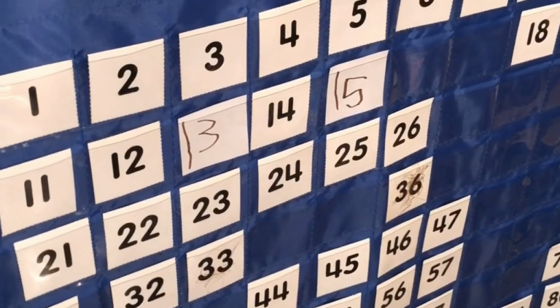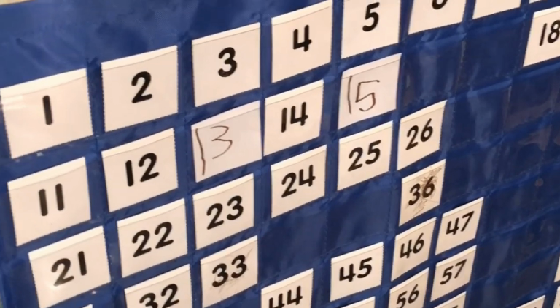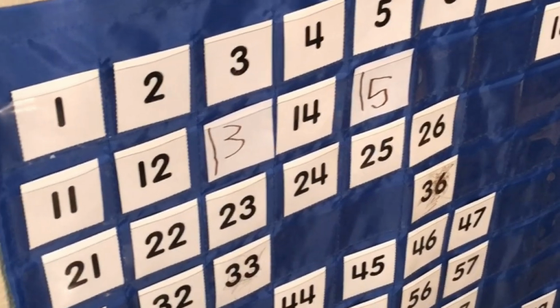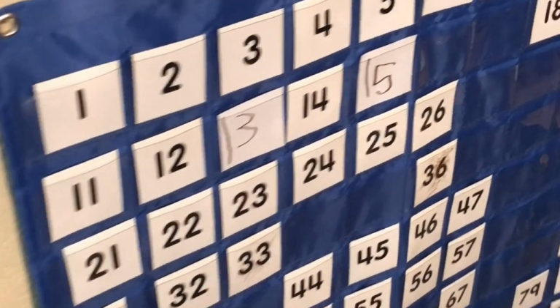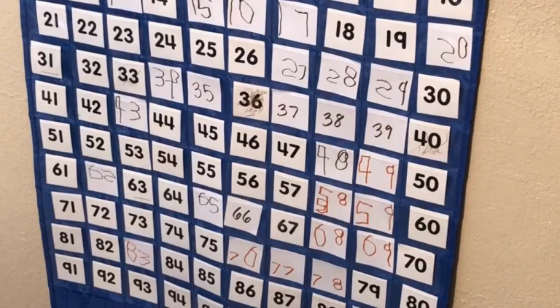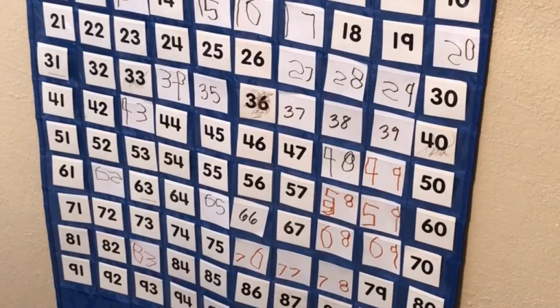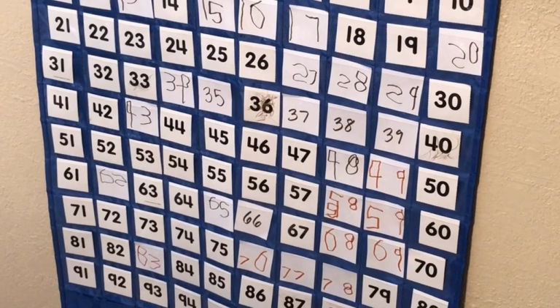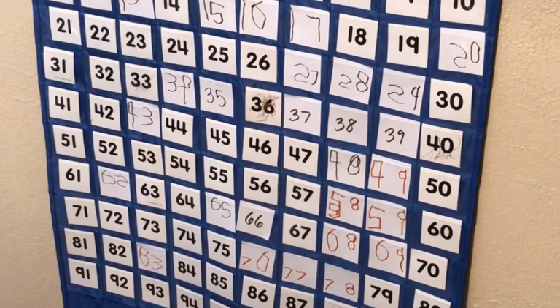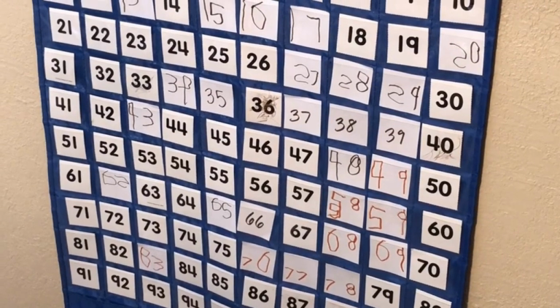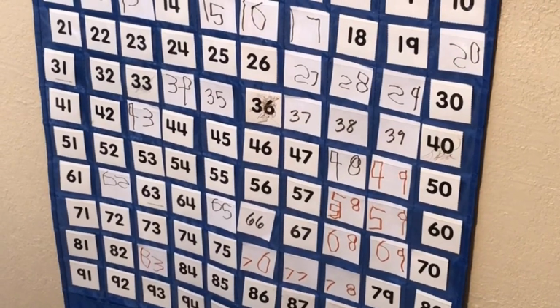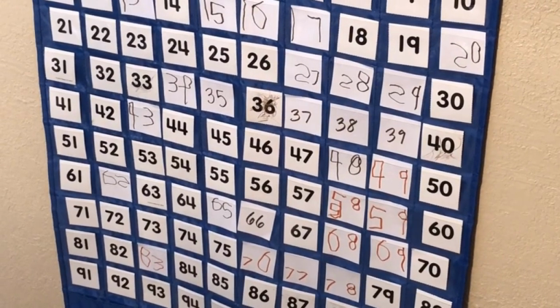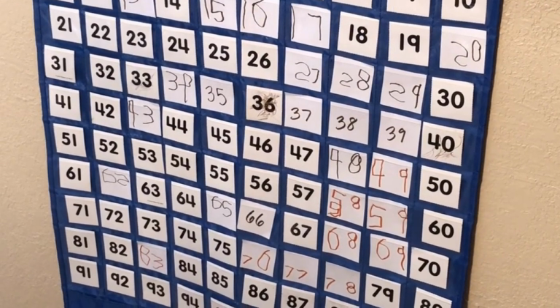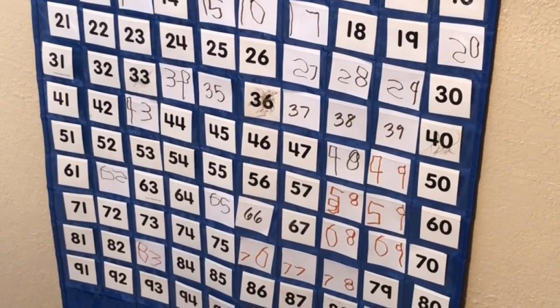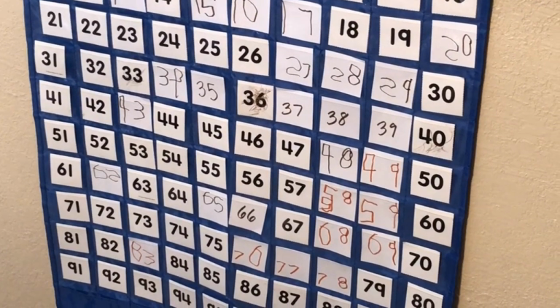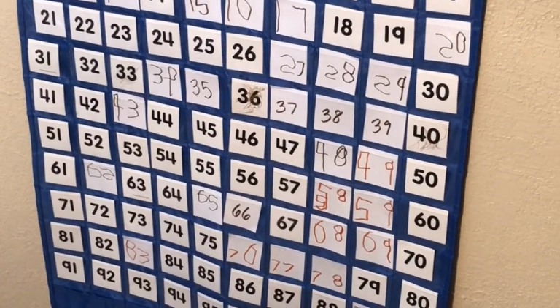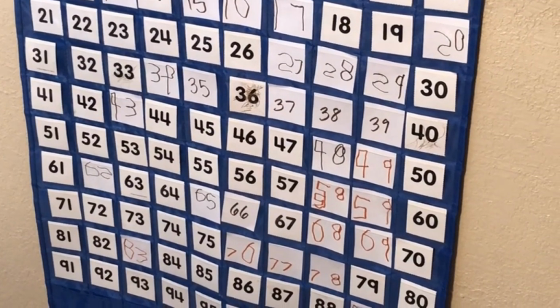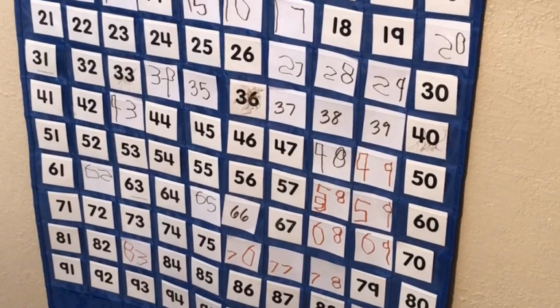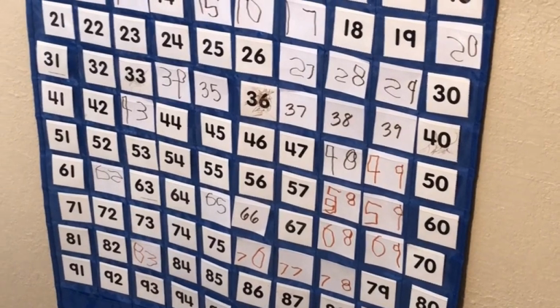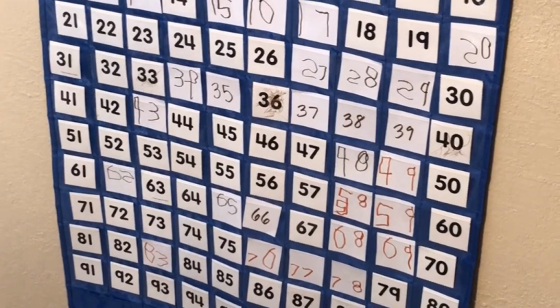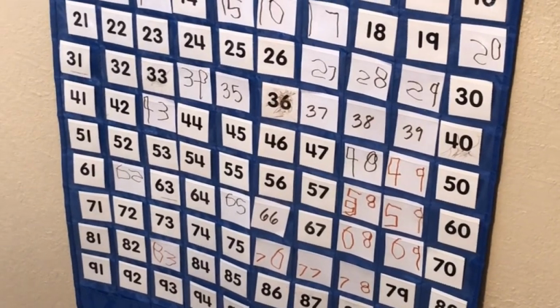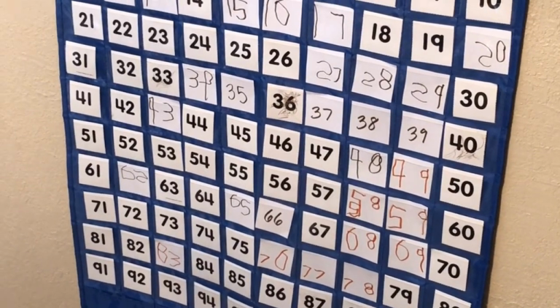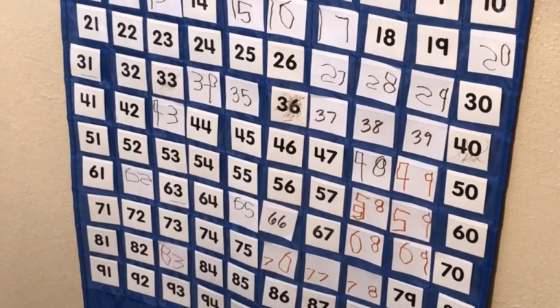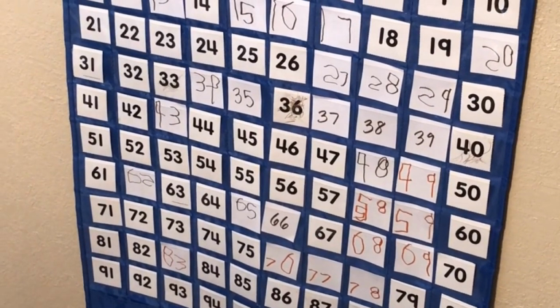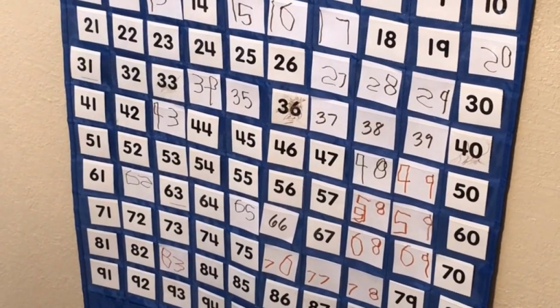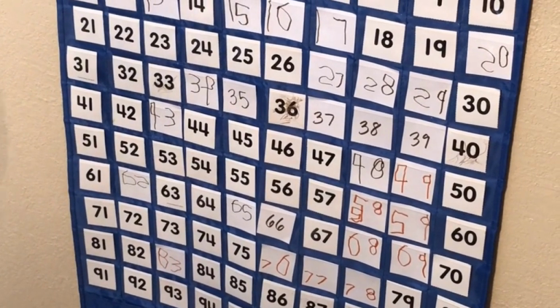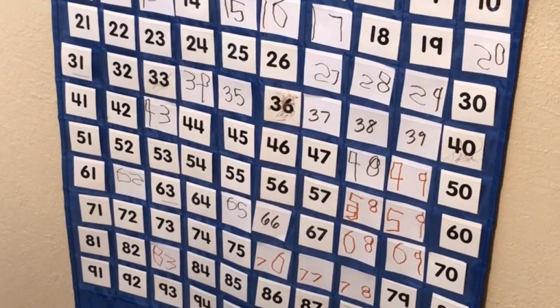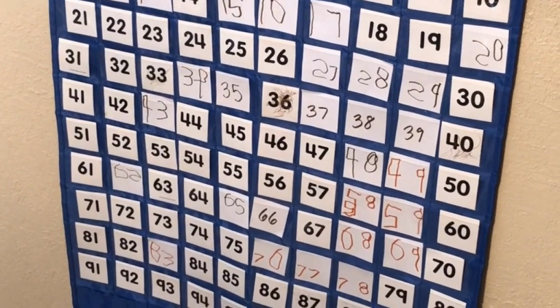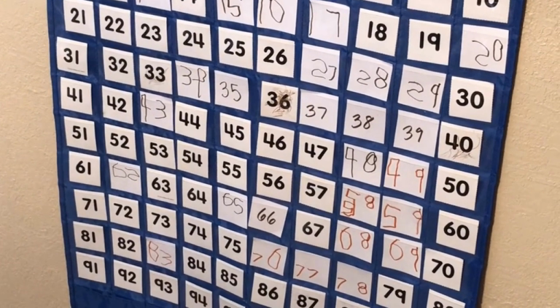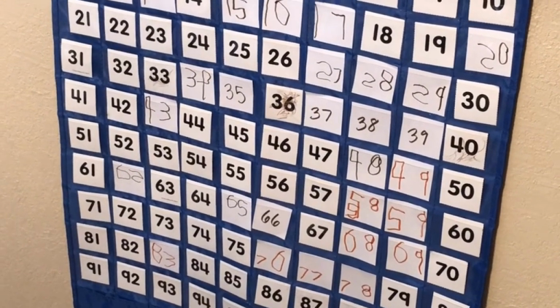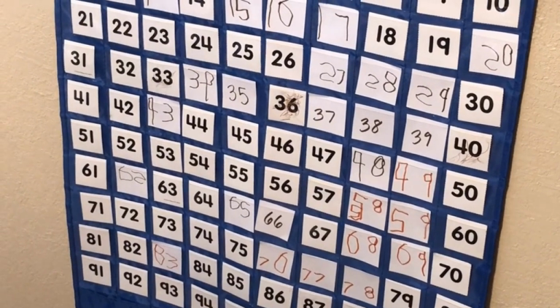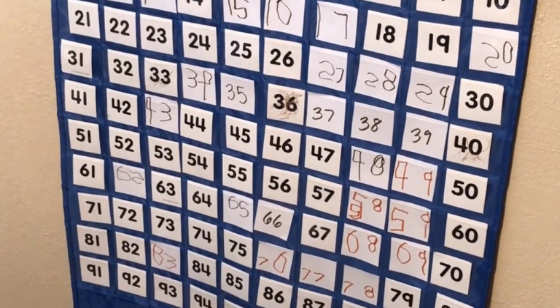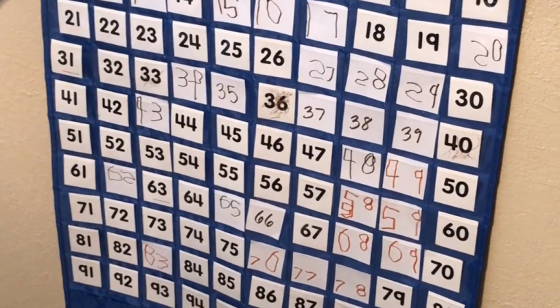Fantastic. Awesome. So you did all of the other missing numbers to 100. You are the king, baby.